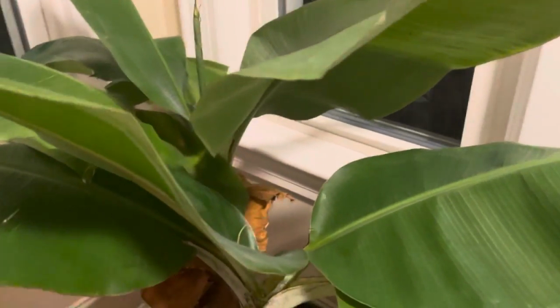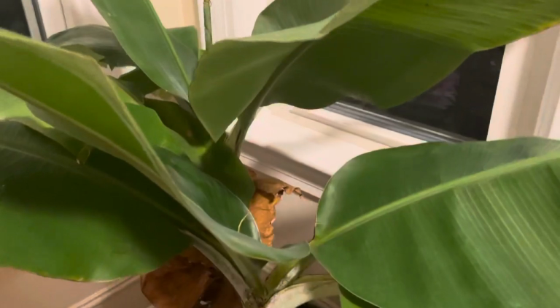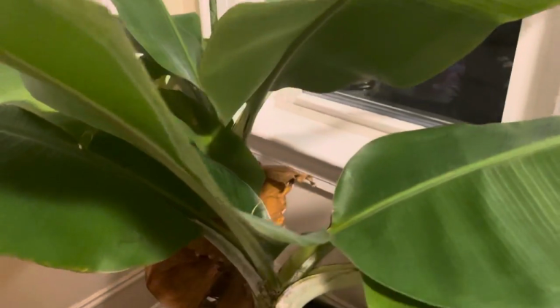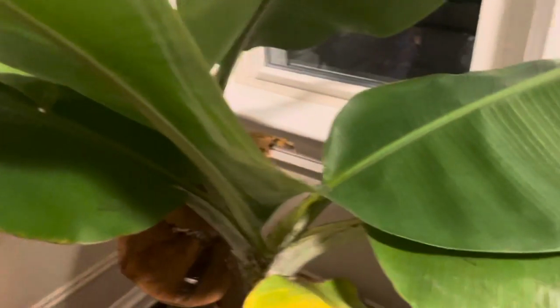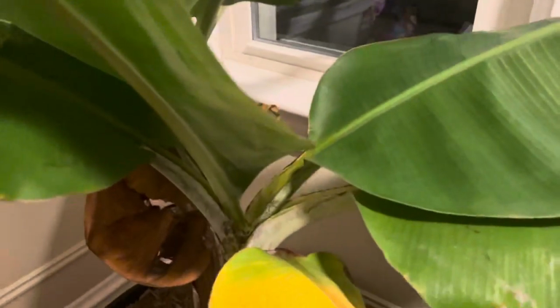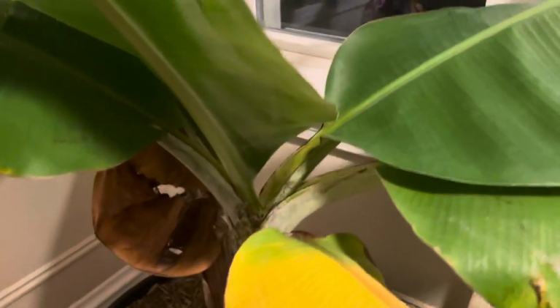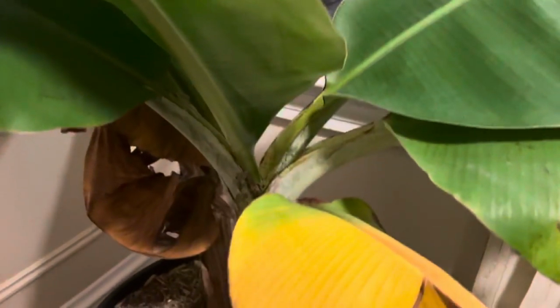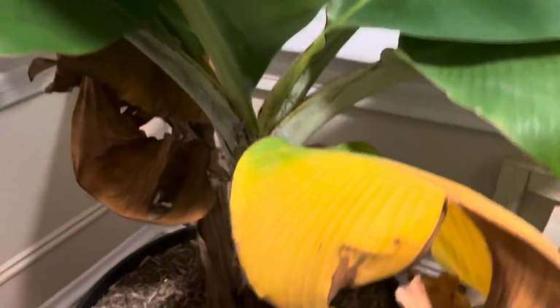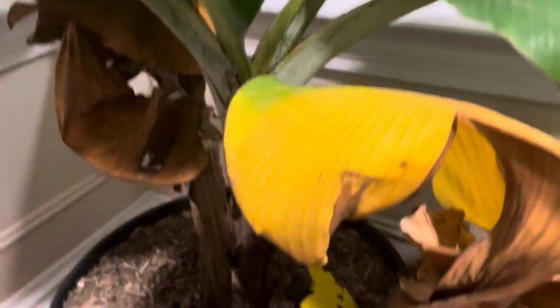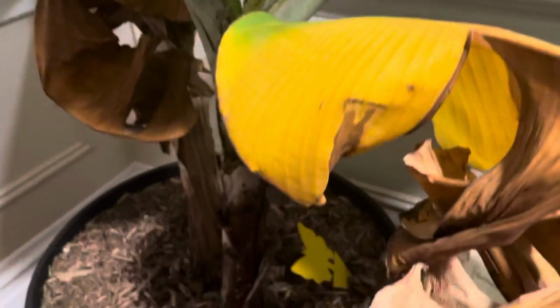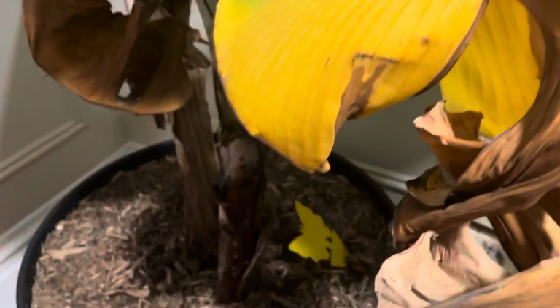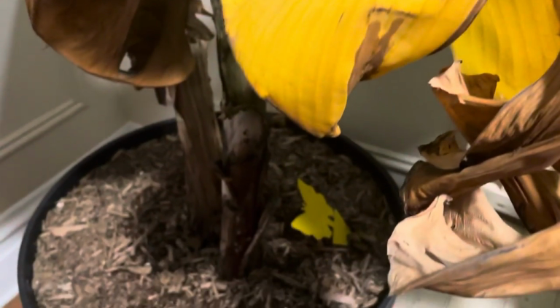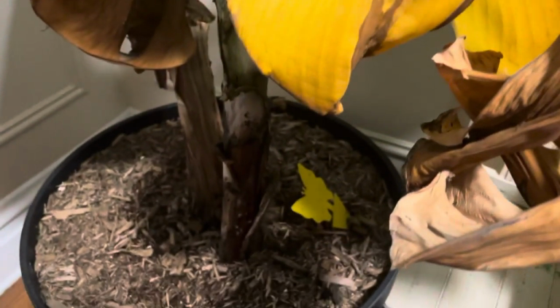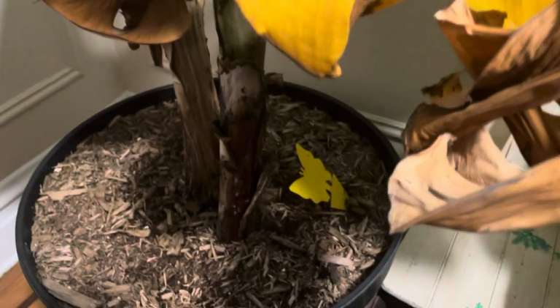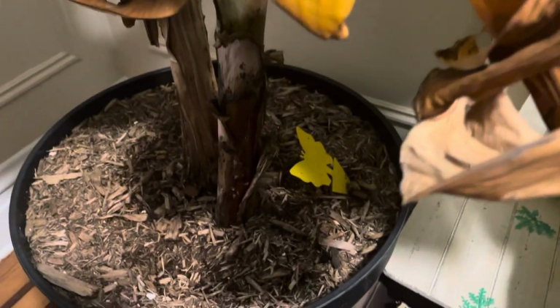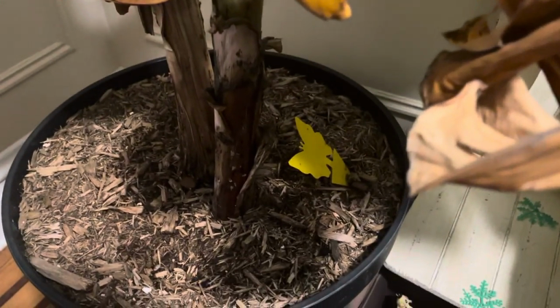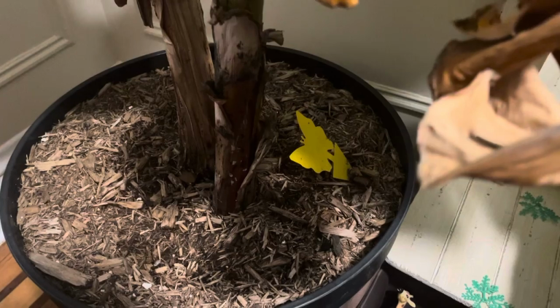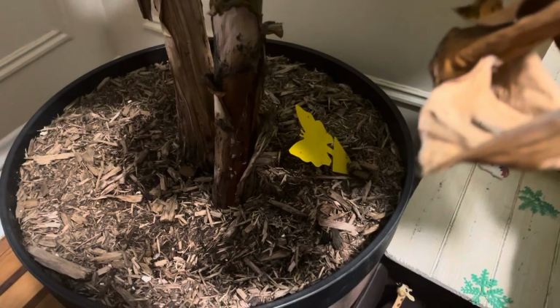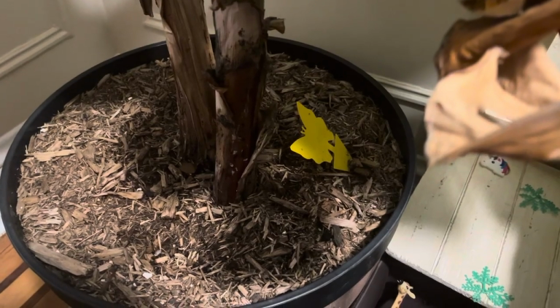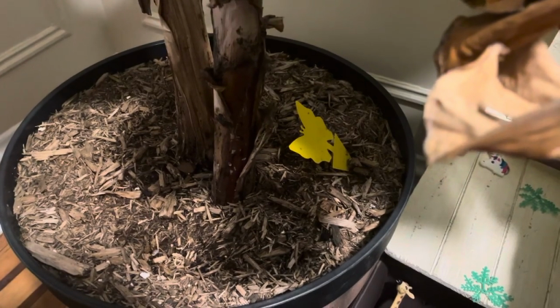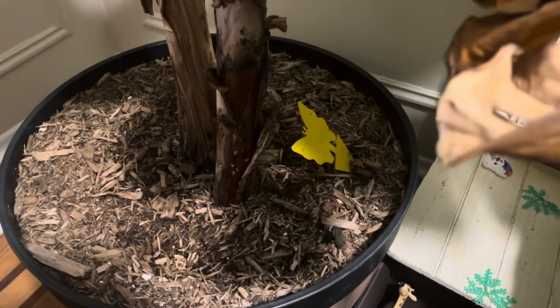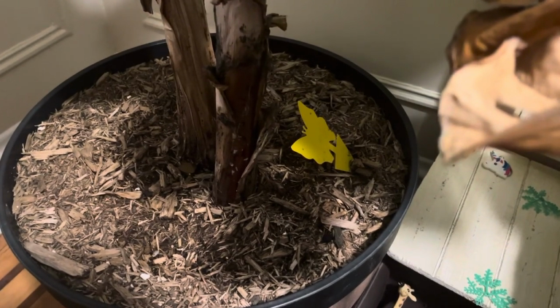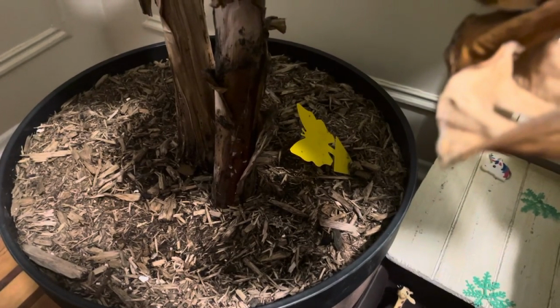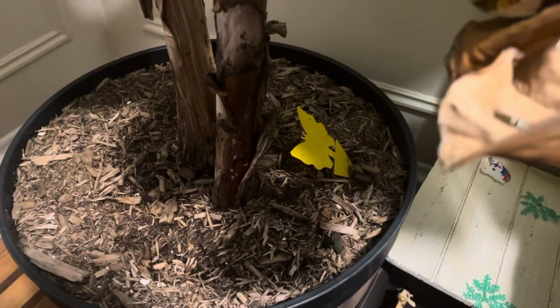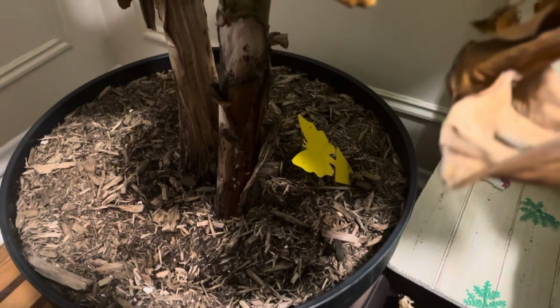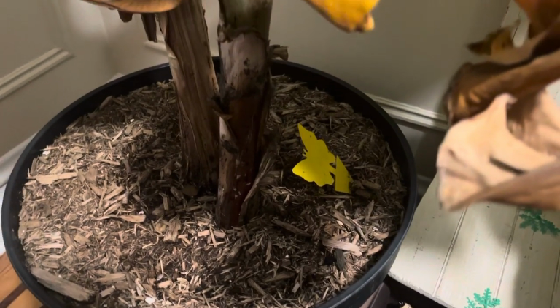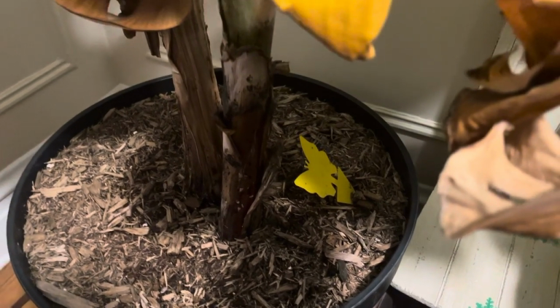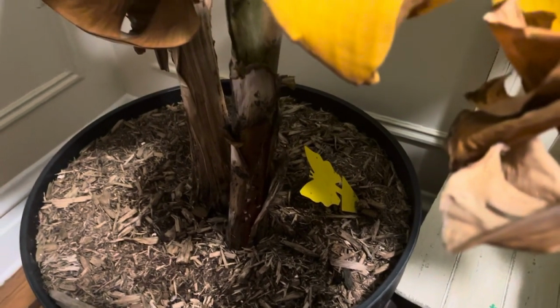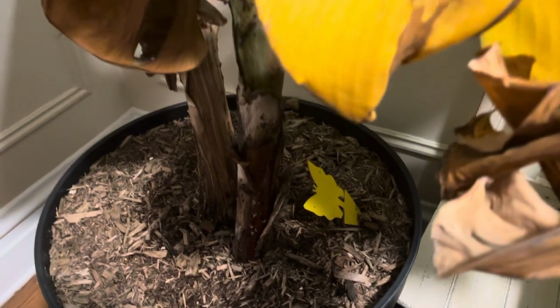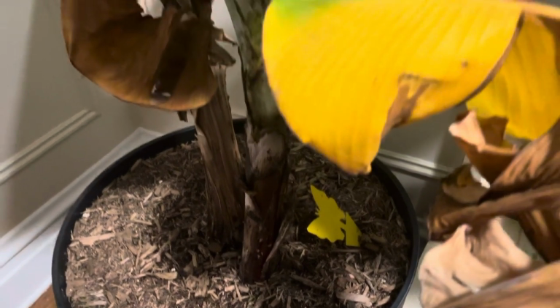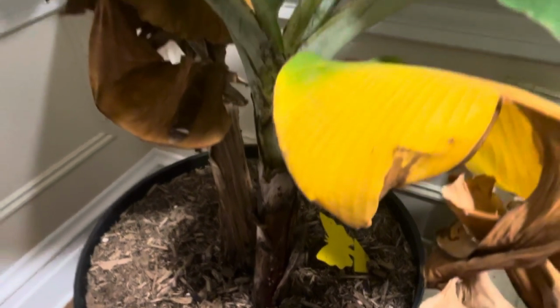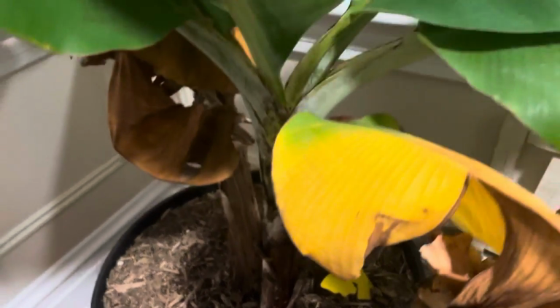These are the pups. In the fall, they start to grow off of the side of the mother, right down there at the base. I separate them from the mom and bring them inside to overwinter them.